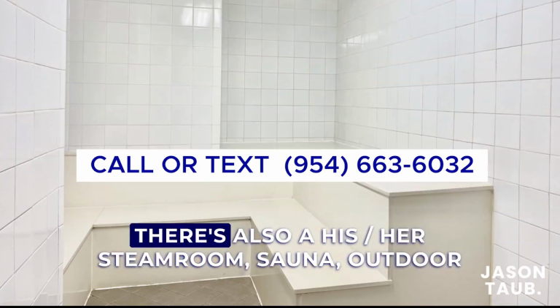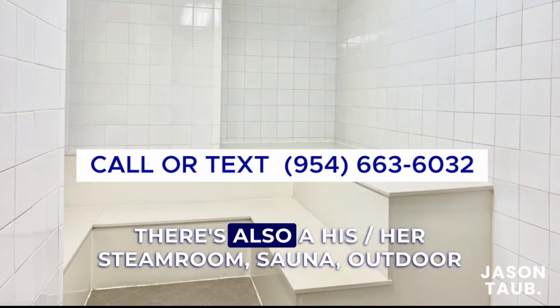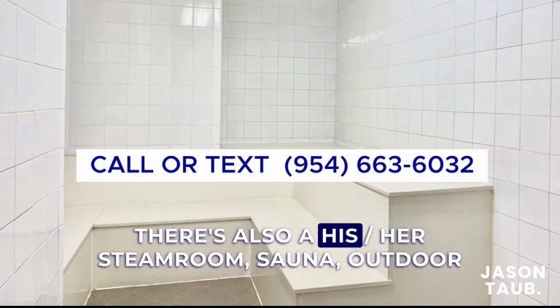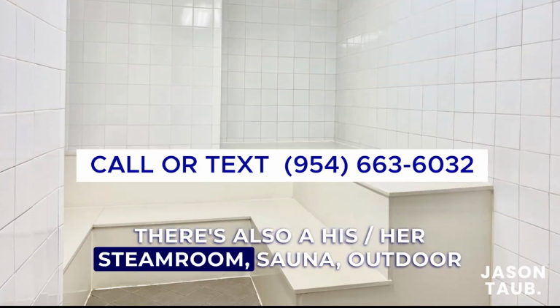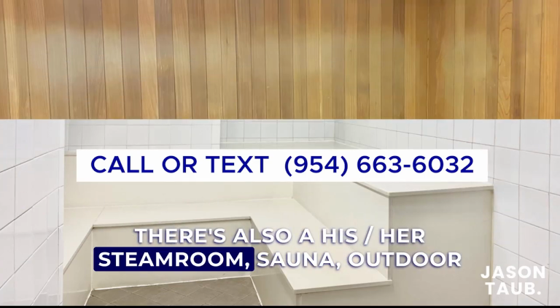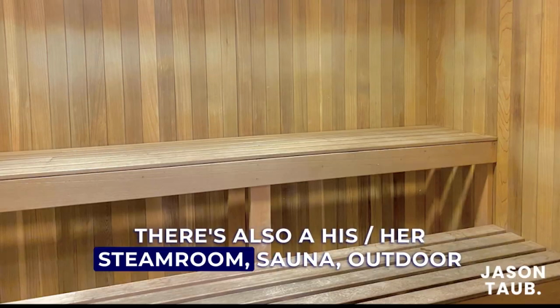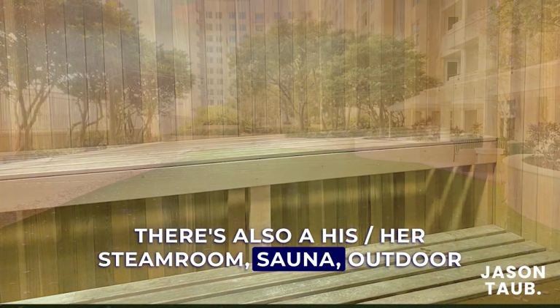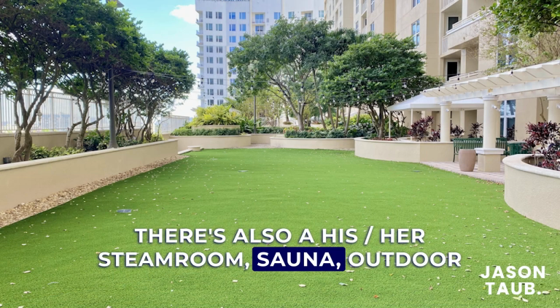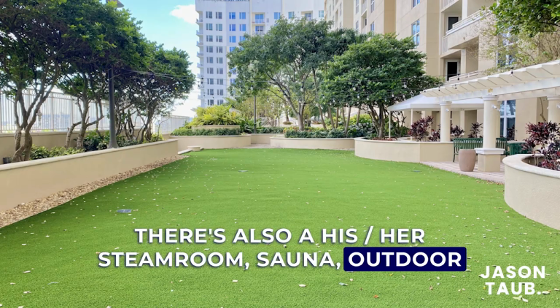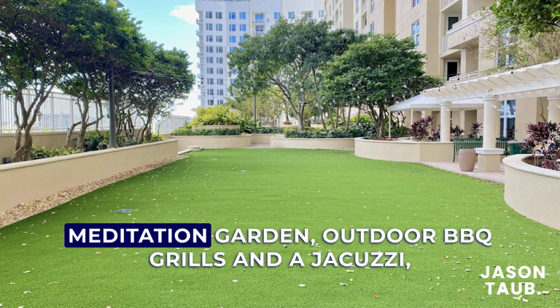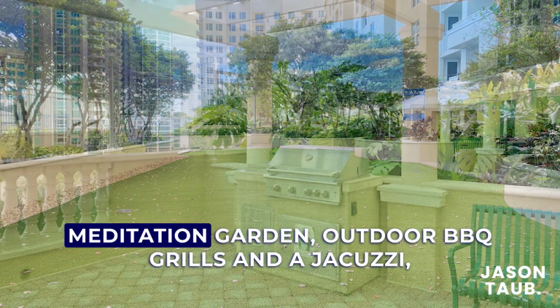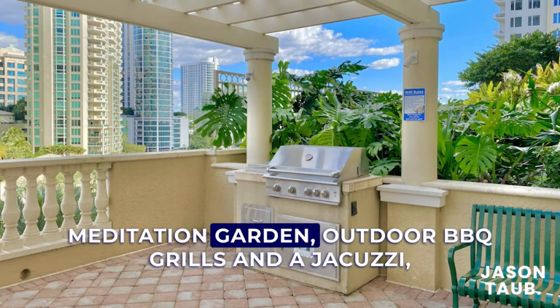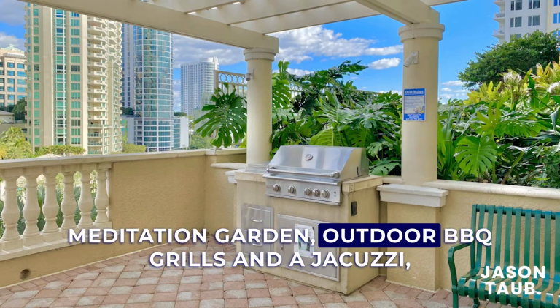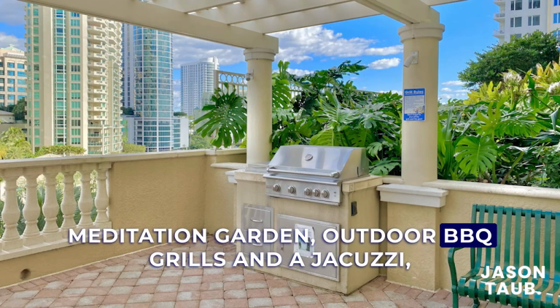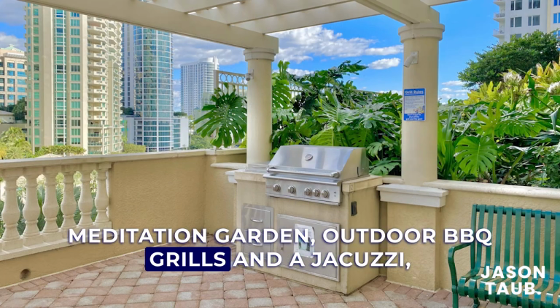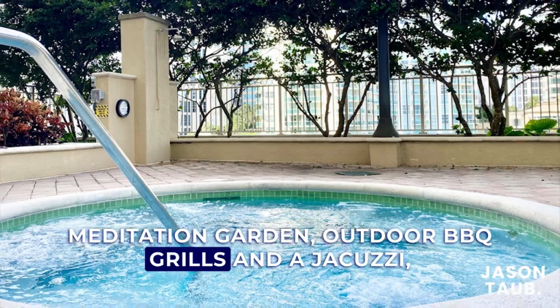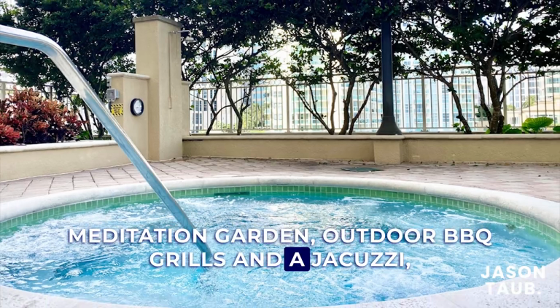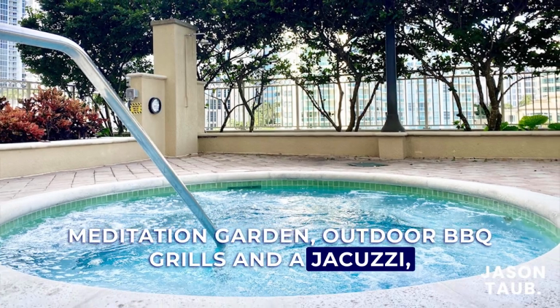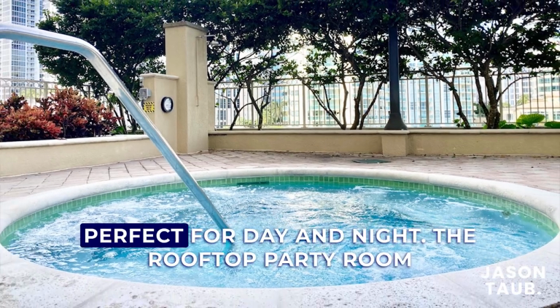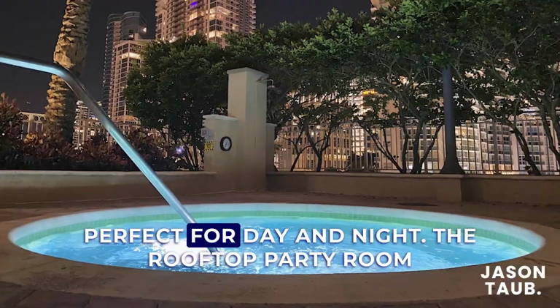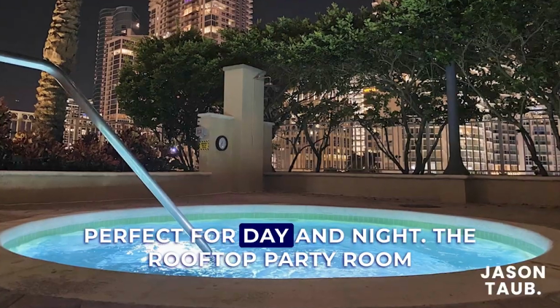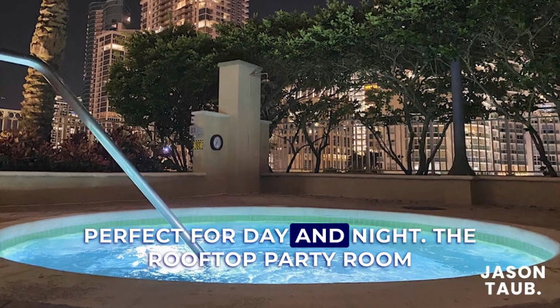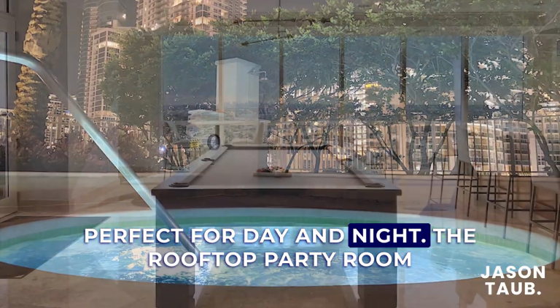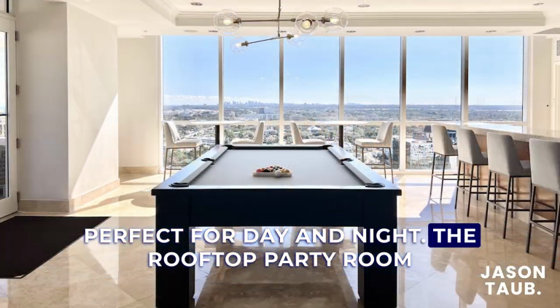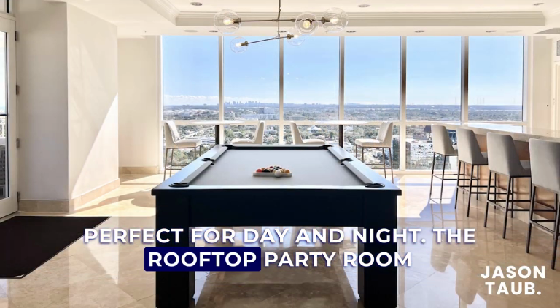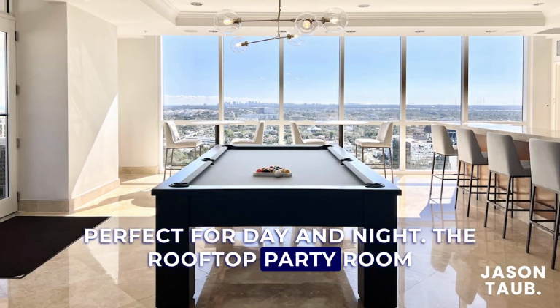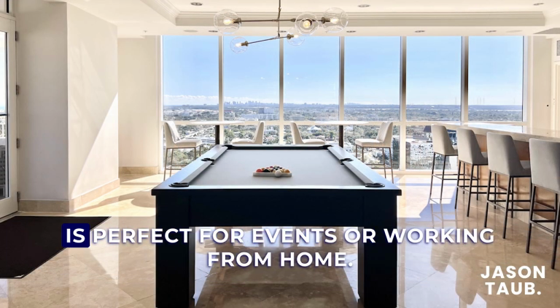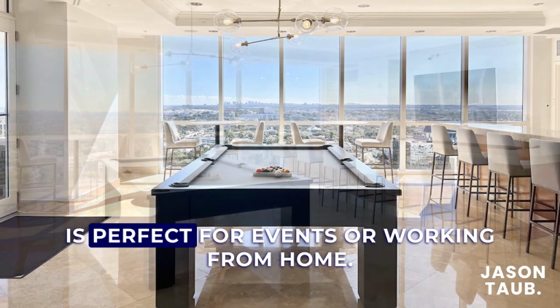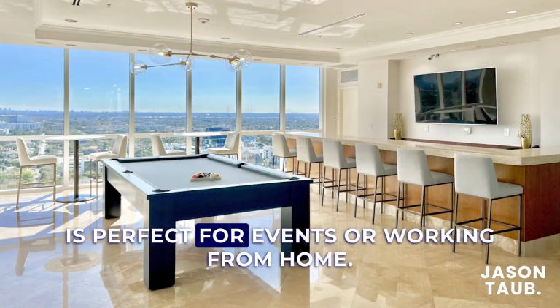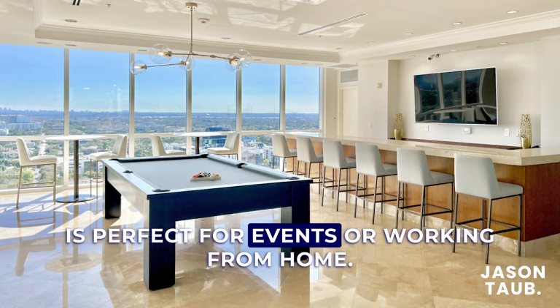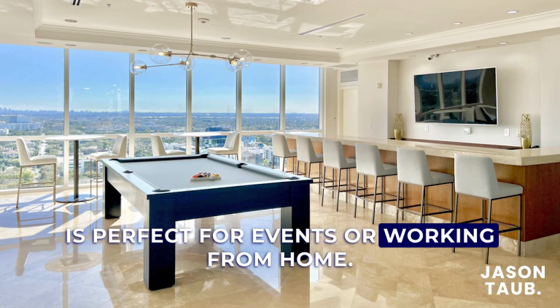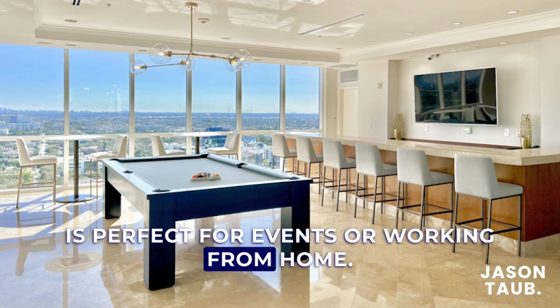There's also a his-her steam room, sauna, outdoor meditation garden, outdoor barbecue grills, and a jacuzzi, perfect for day and night. The rooftop party room is perfect for events or working from home.